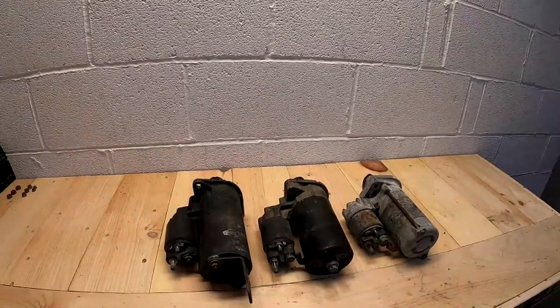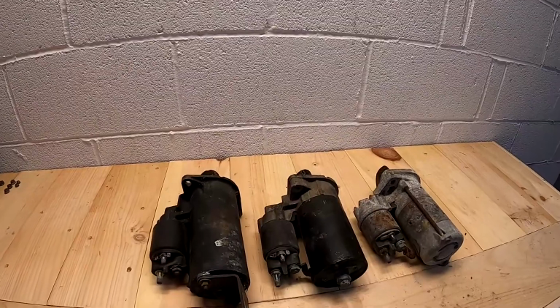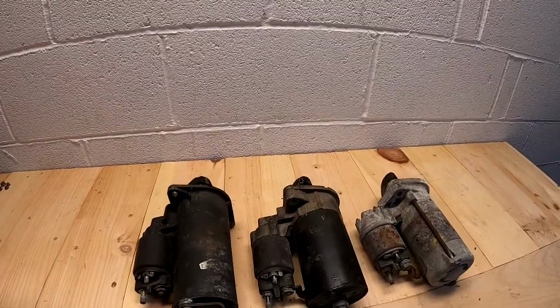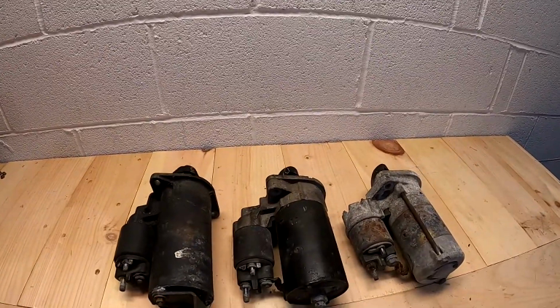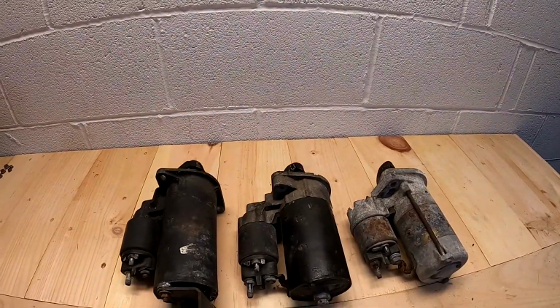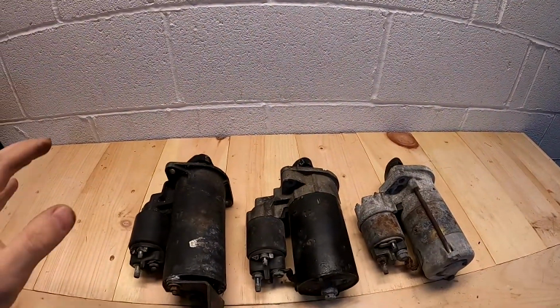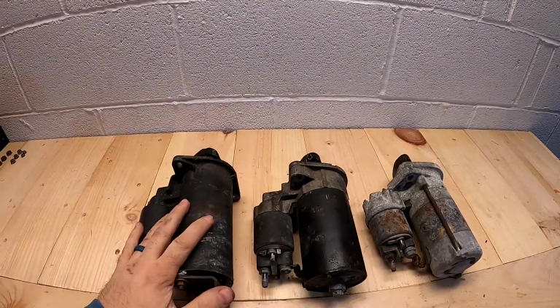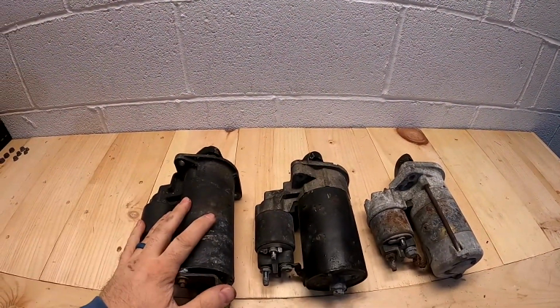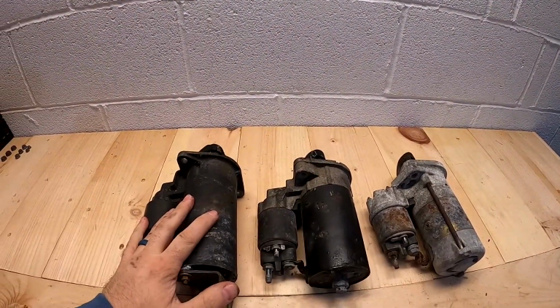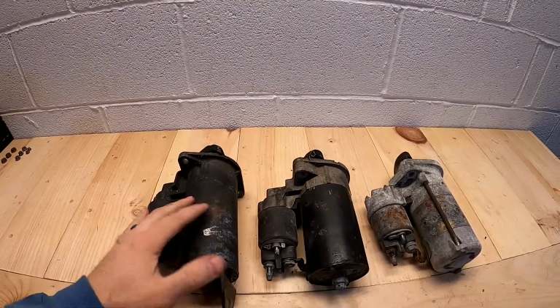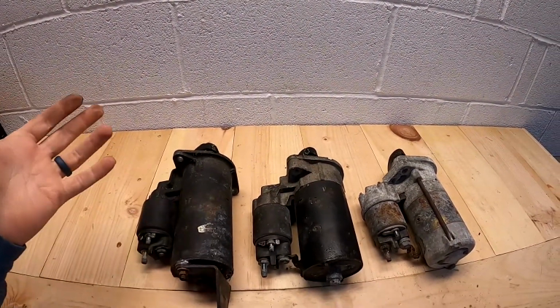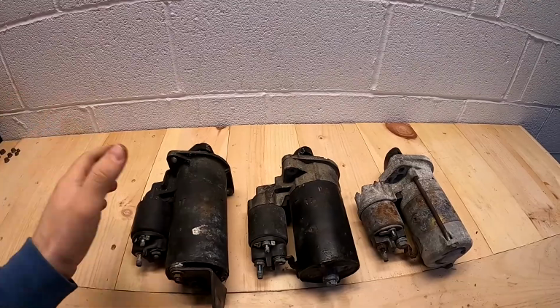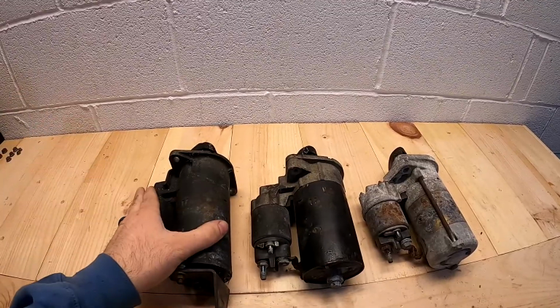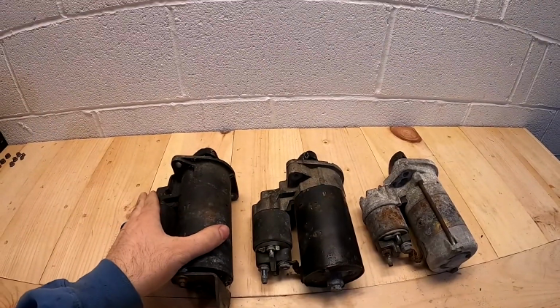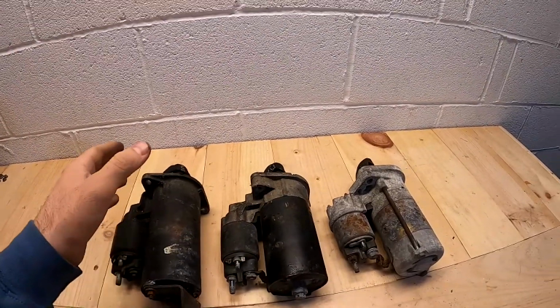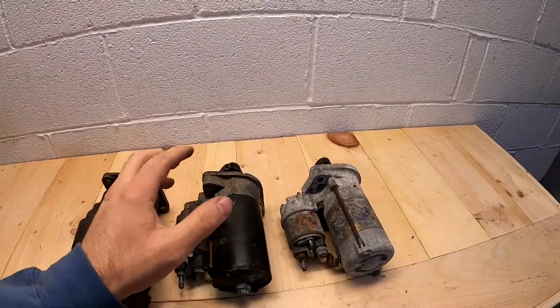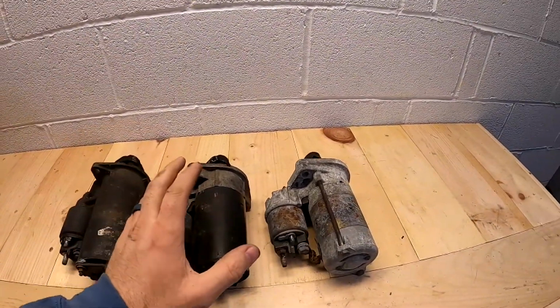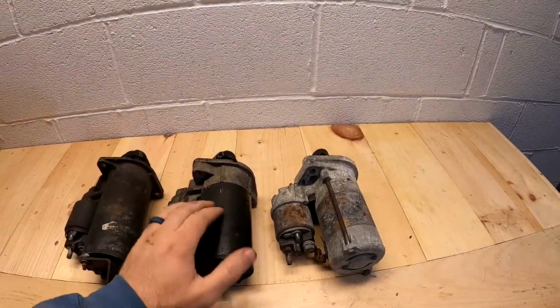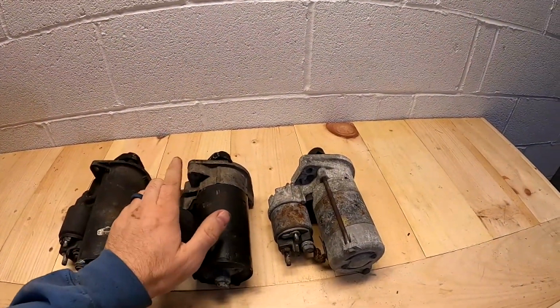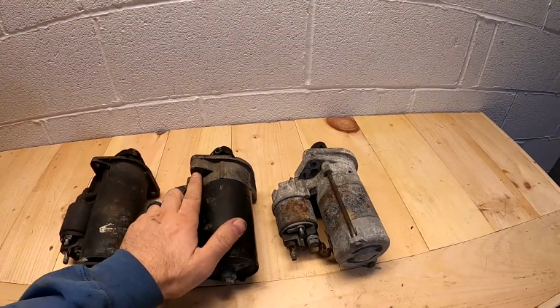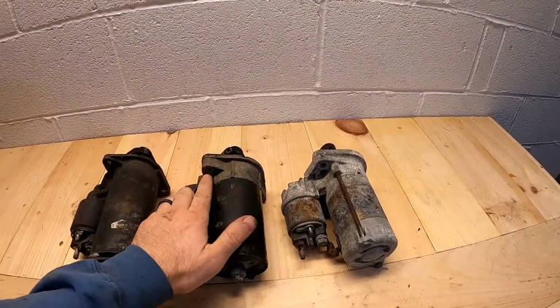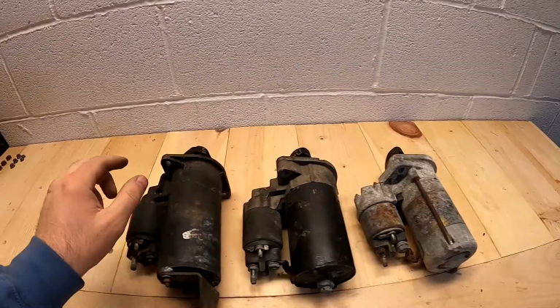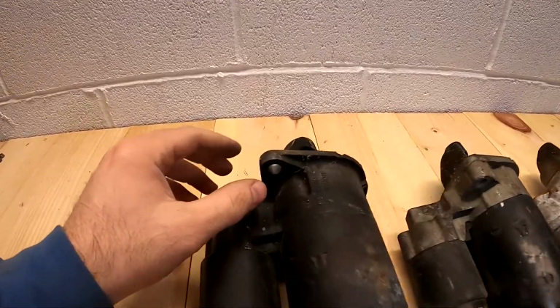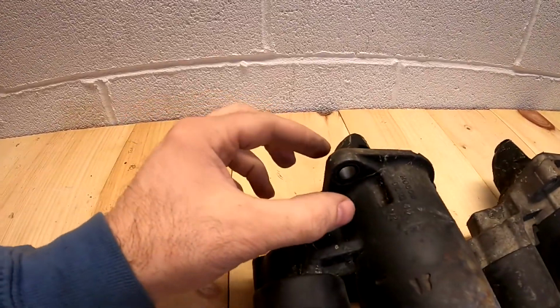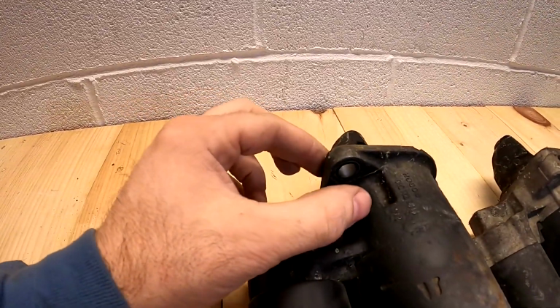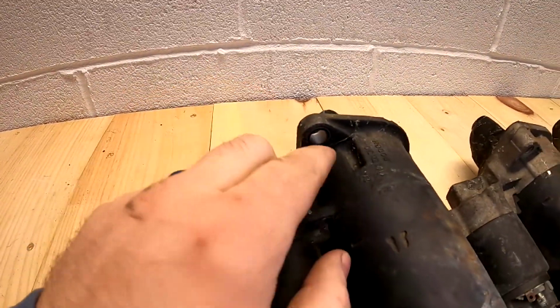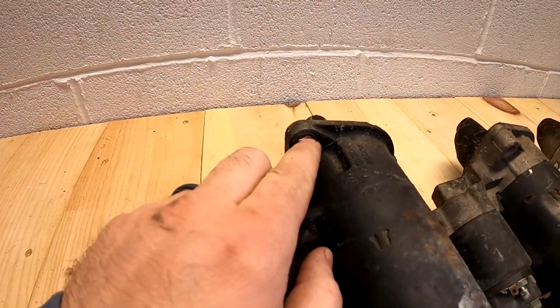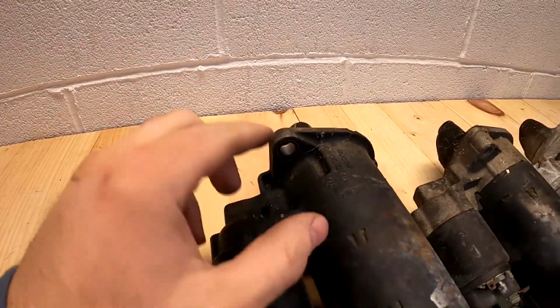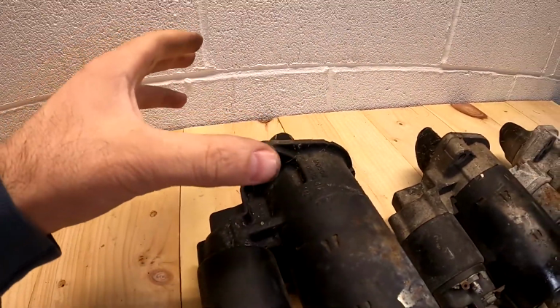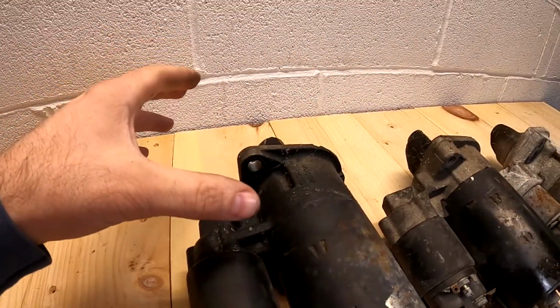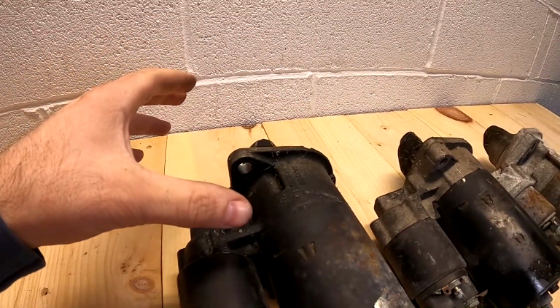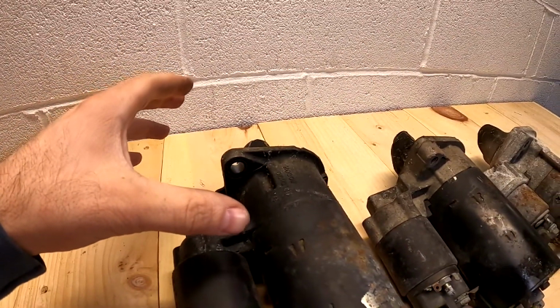When it comes to an E36, there are two types of starters. There's this one on the left, which is an early M50 starter, and then when they went OBD2 they switched to a threaded starter. If you notice, this one has a smaller flange and there are no threads — it uses a nut and bolt to bolt onto the trans.